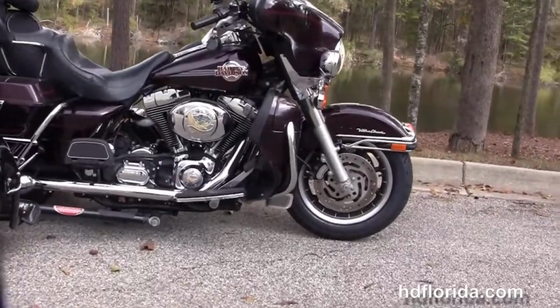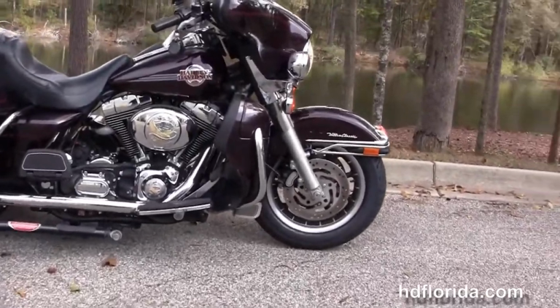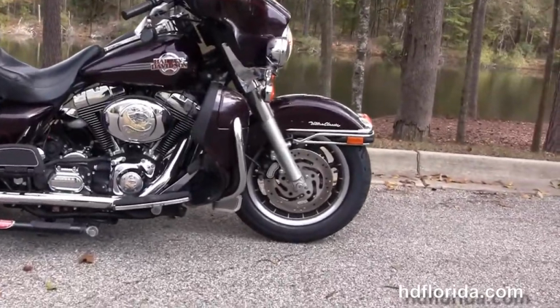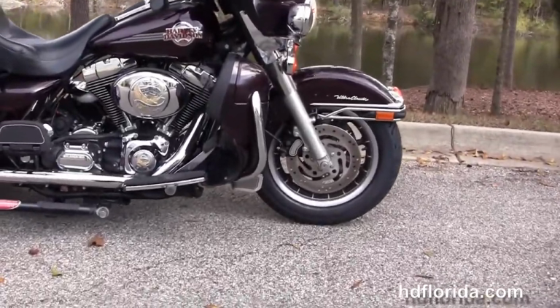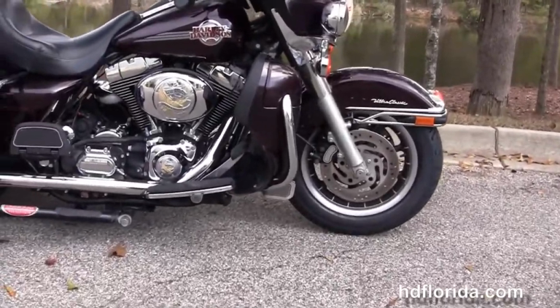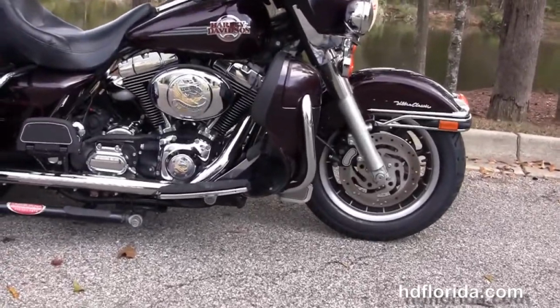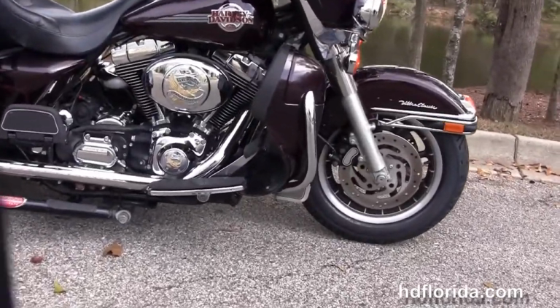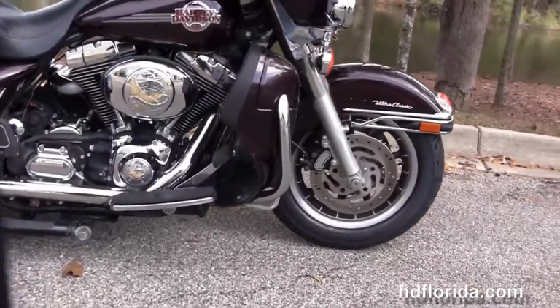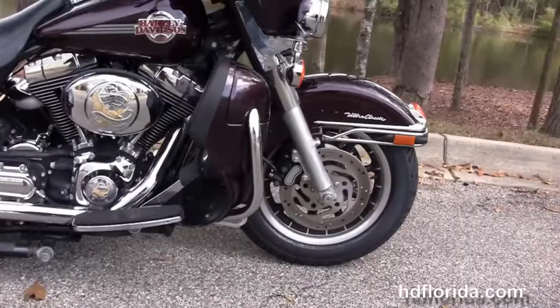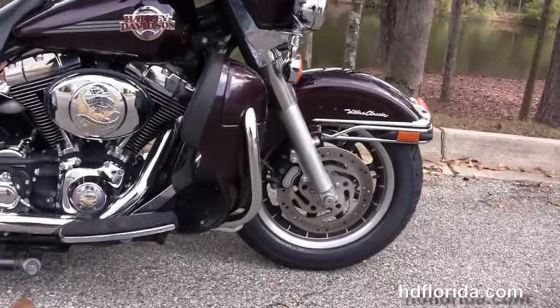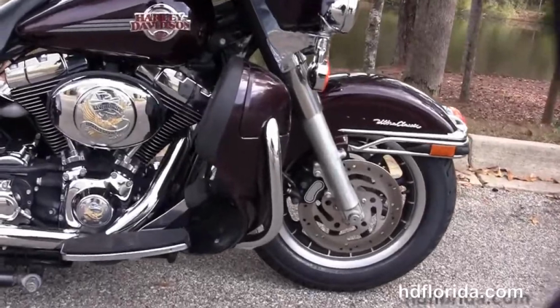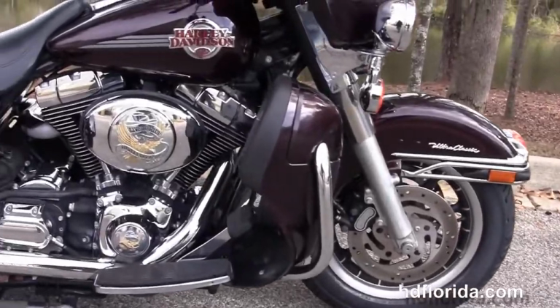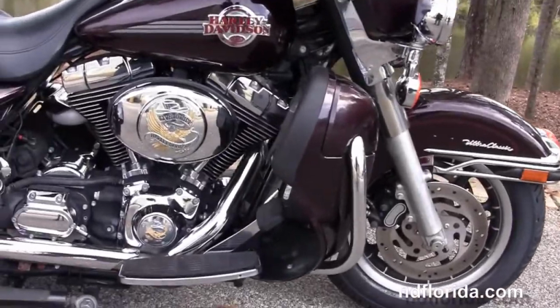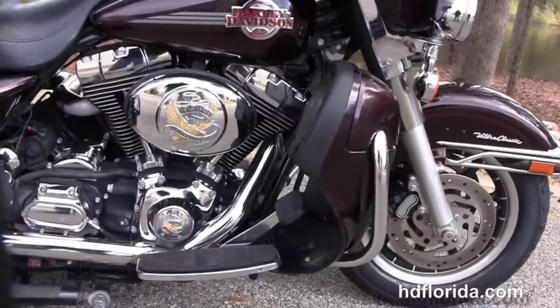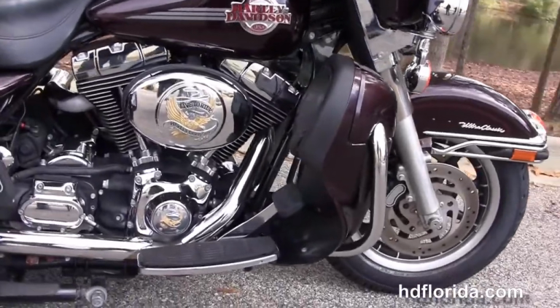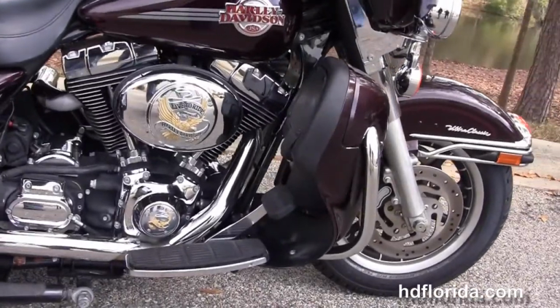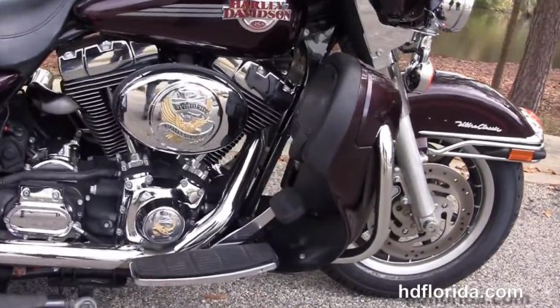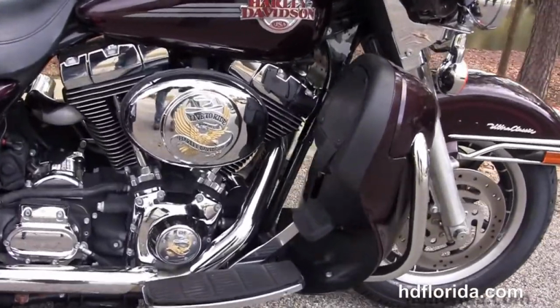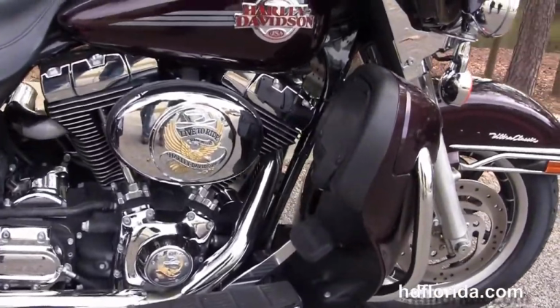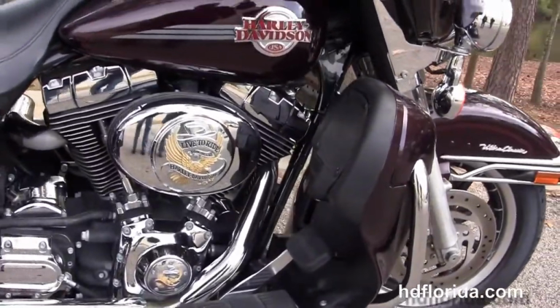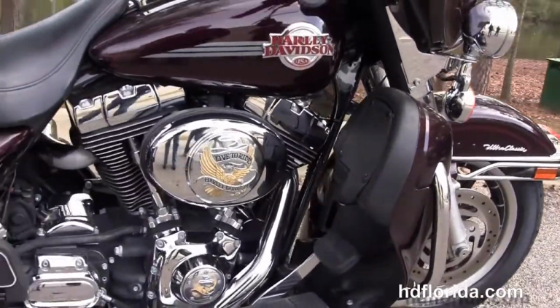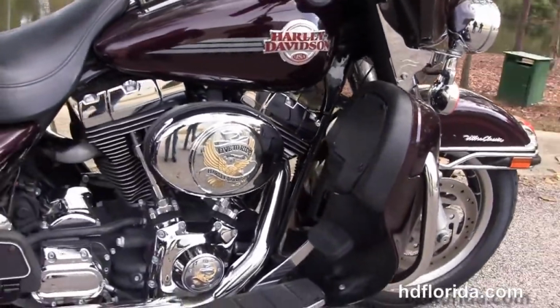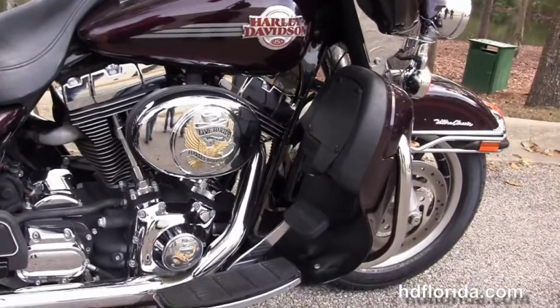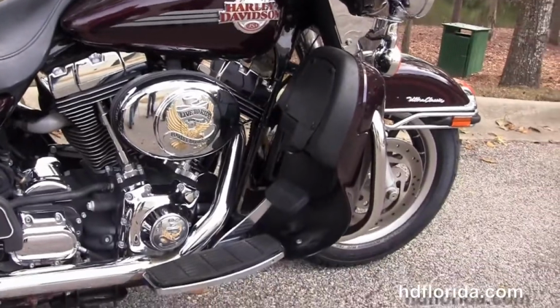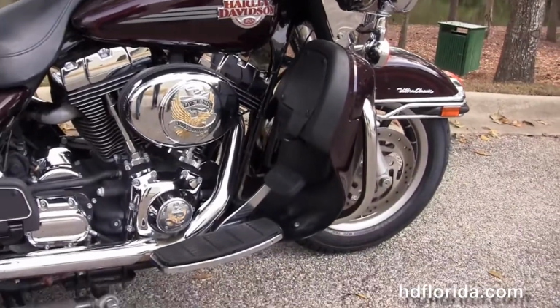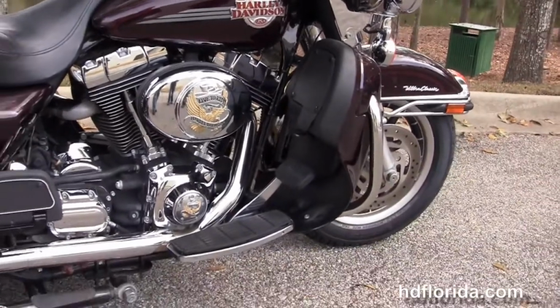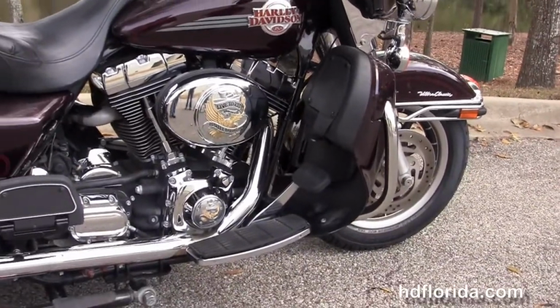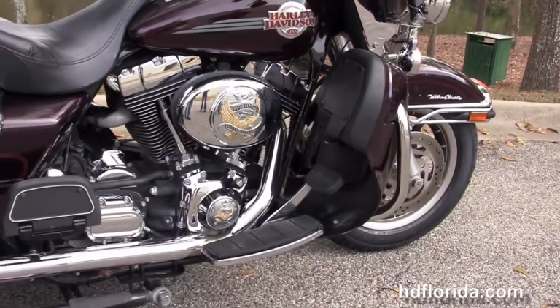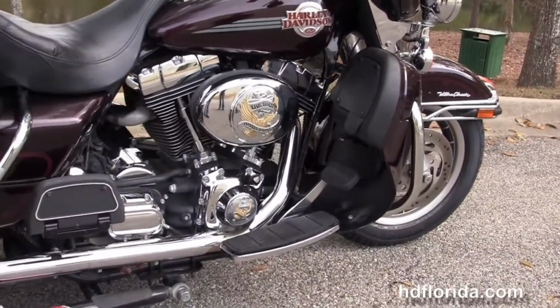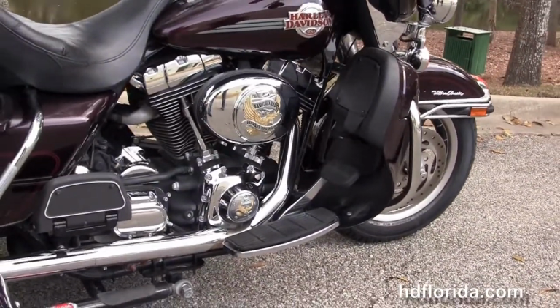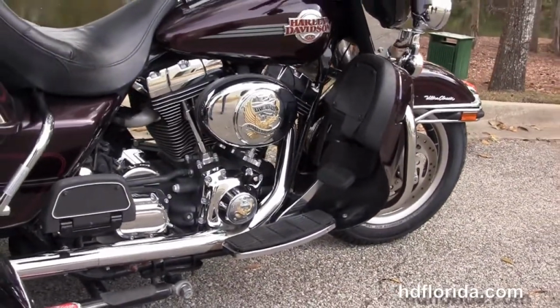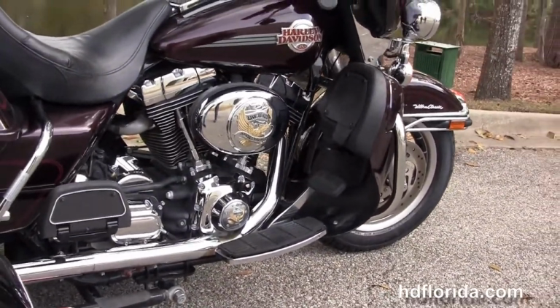We move back to the color match lower fairings. They have integrated air dams and glow boxes. It's got the 88 cubic inch twin cam engine with the upgraded Live to Ride air cleaner cover and timing cover.